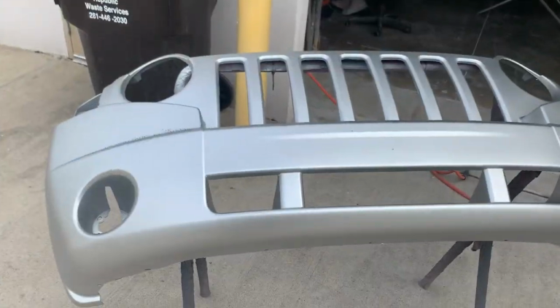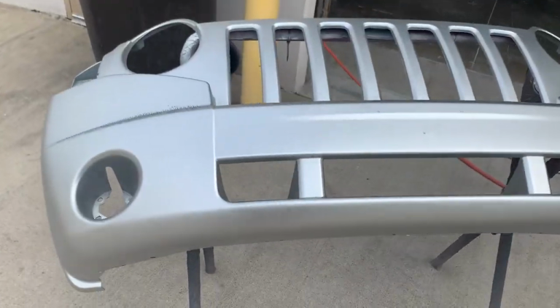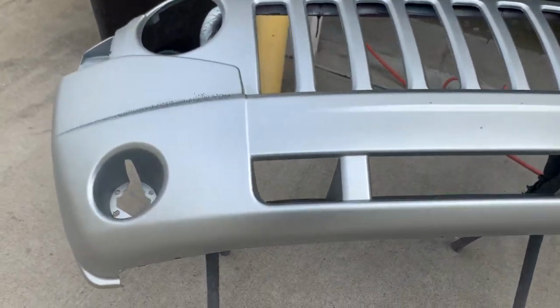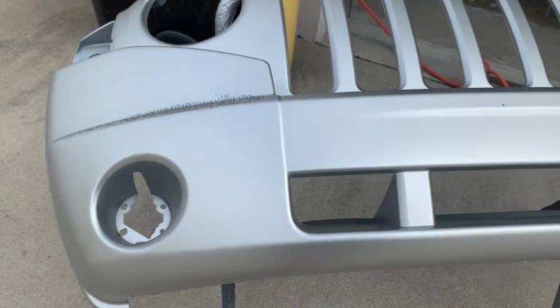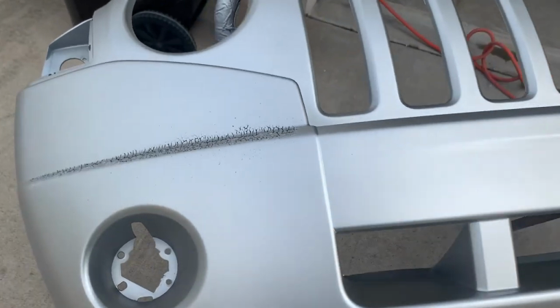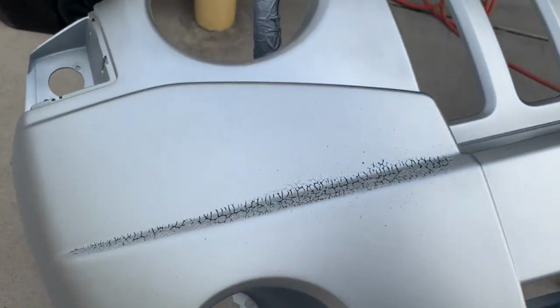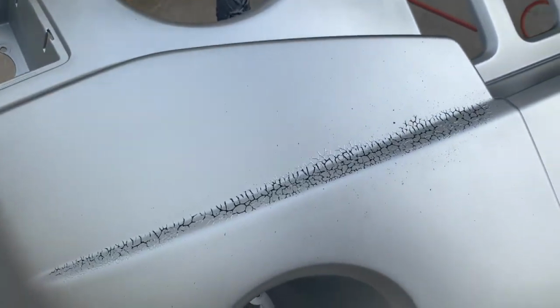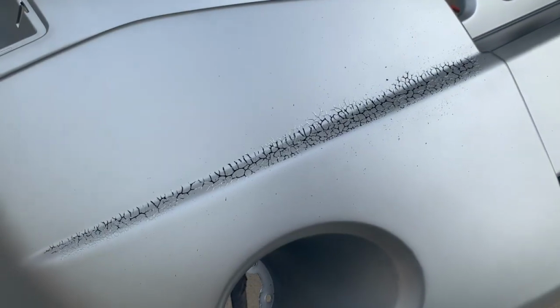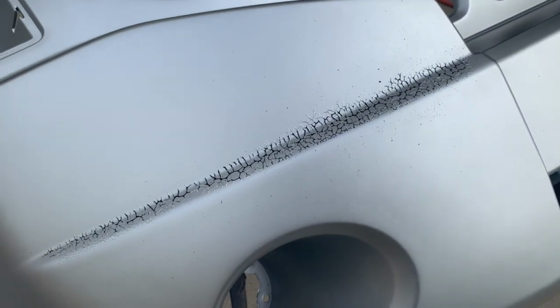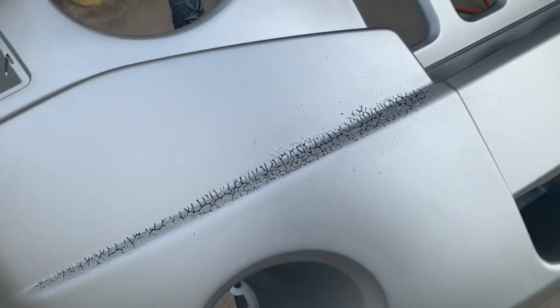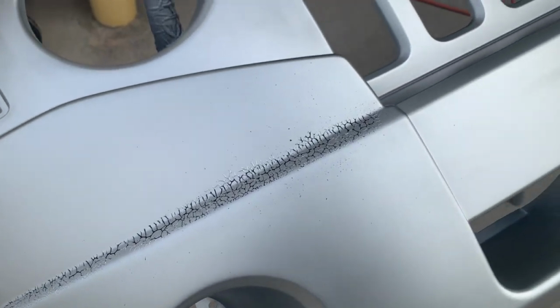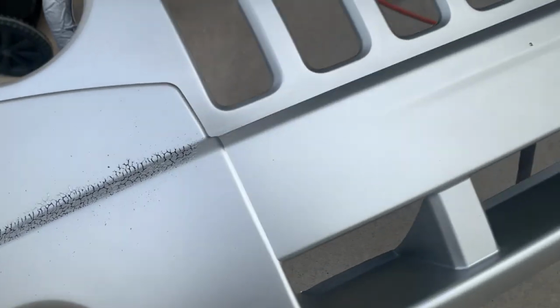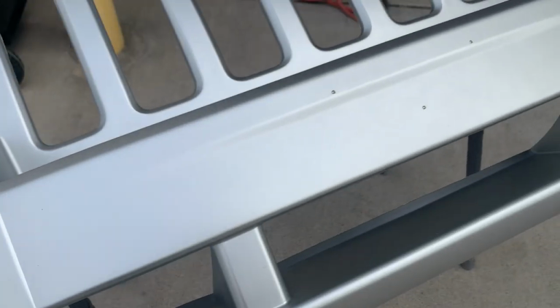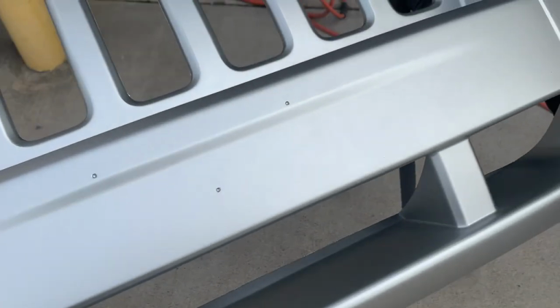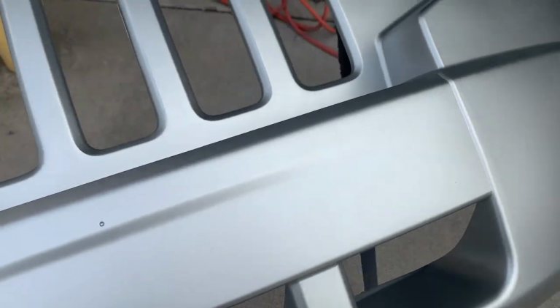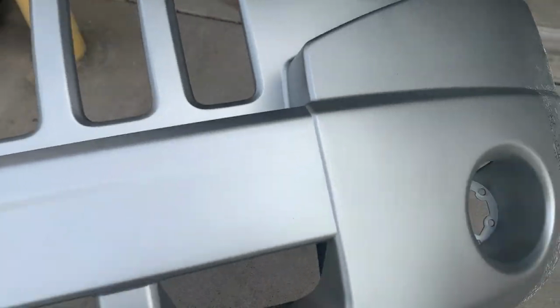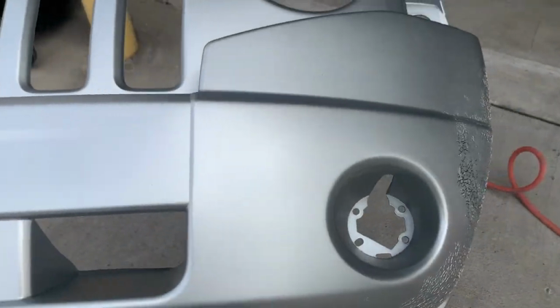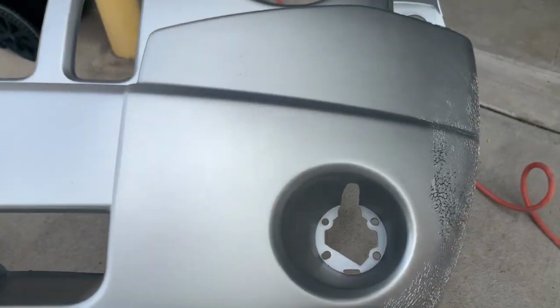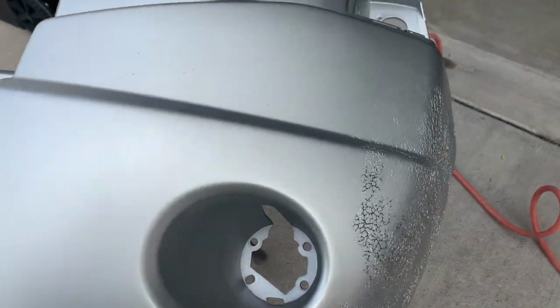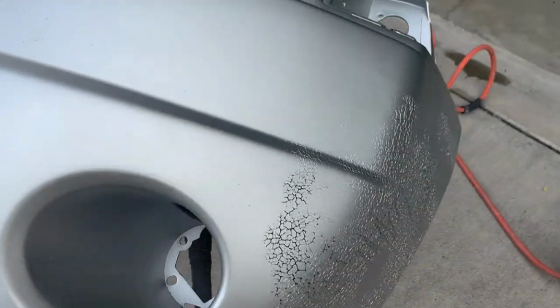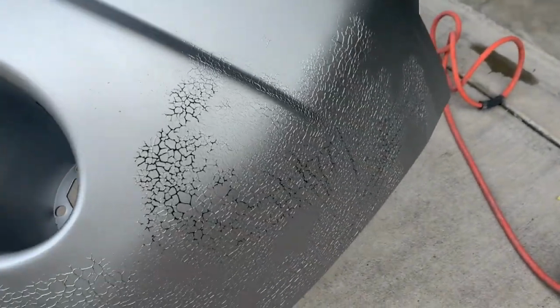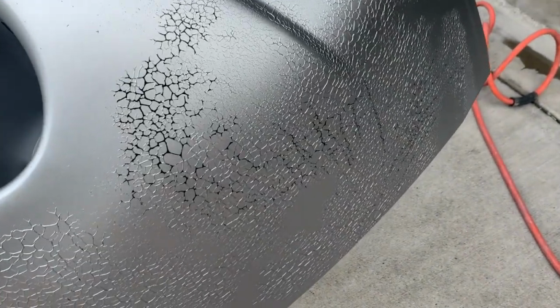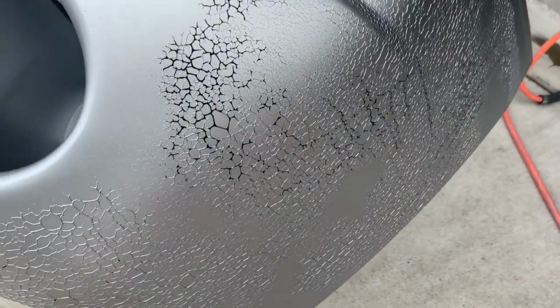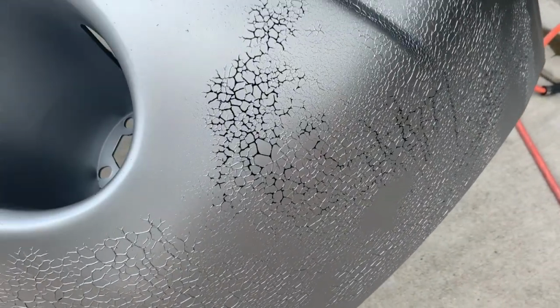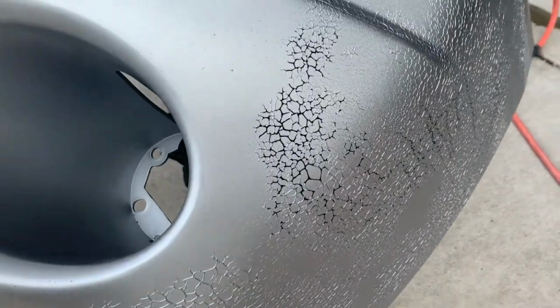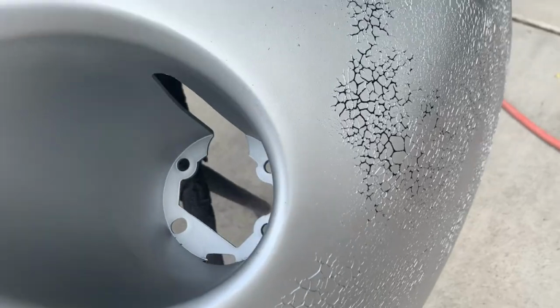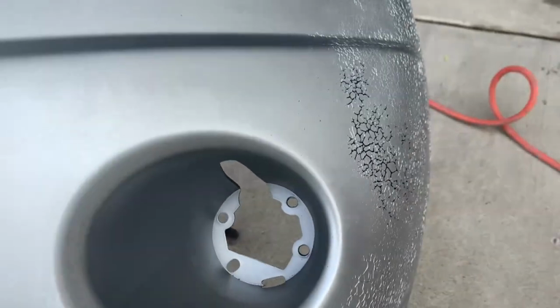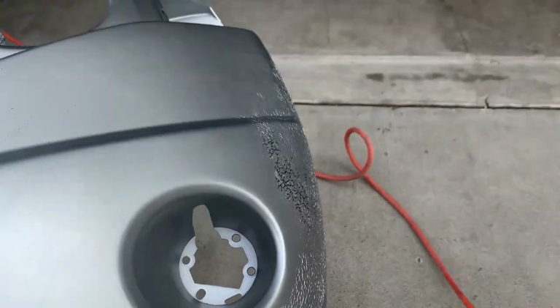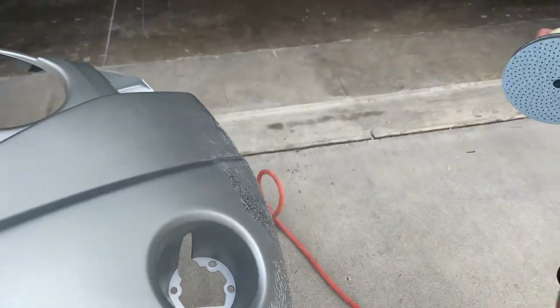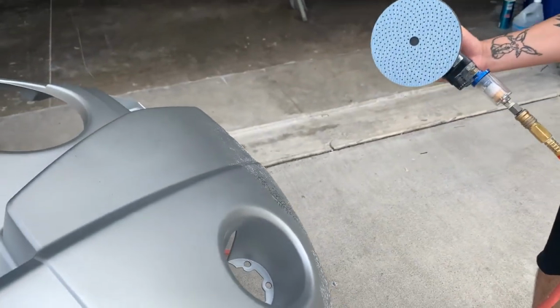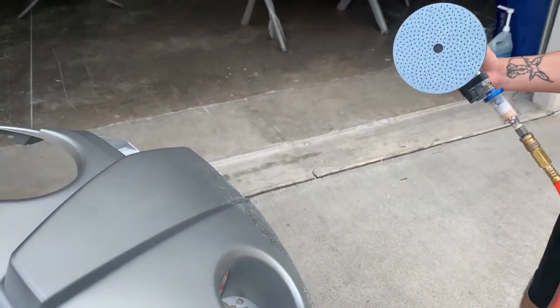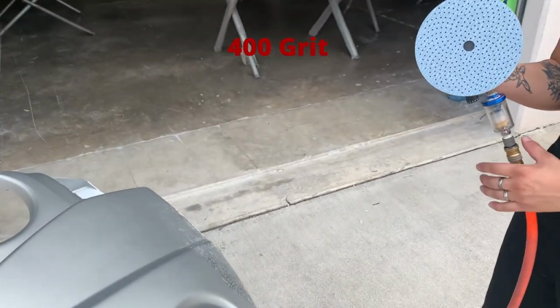This 2008 Jeep Compass had a reaction when painting because the primer is just not a good primer — the bumper is not good on the e-coat, so it reacted to the paint. Now we are going to remove it with a 400 DA.